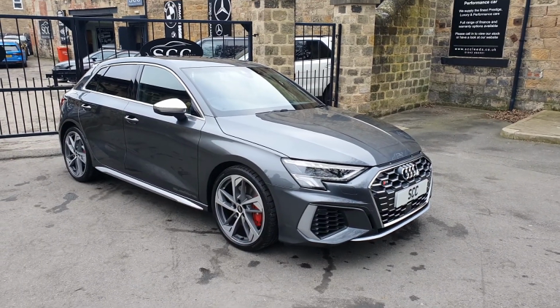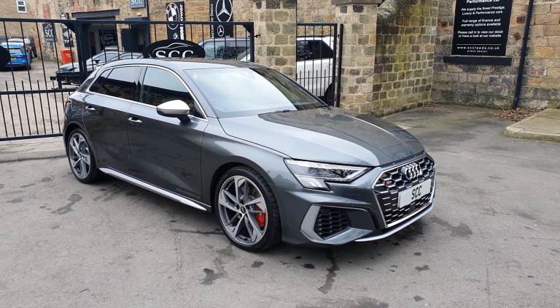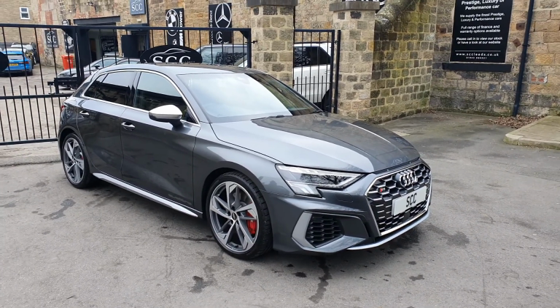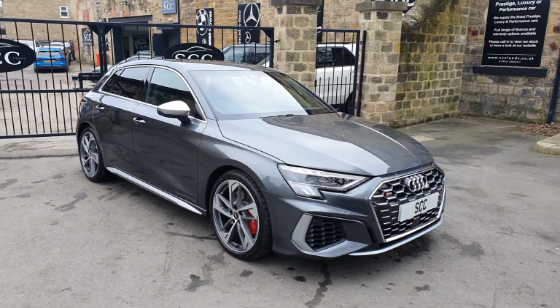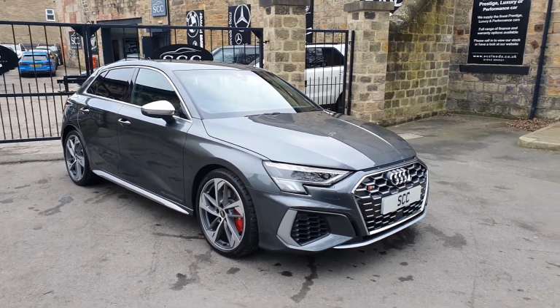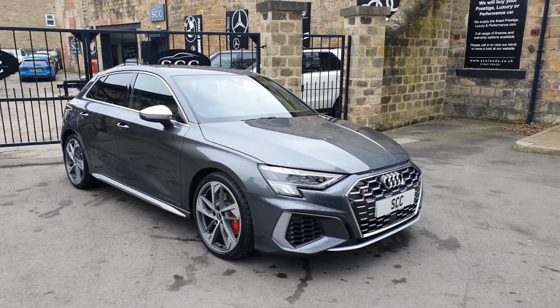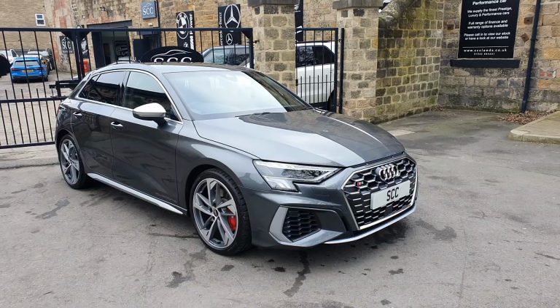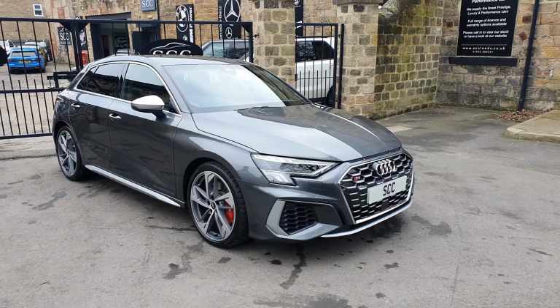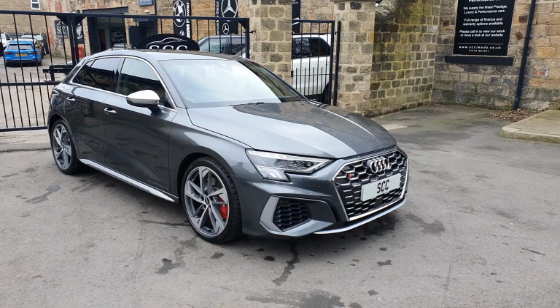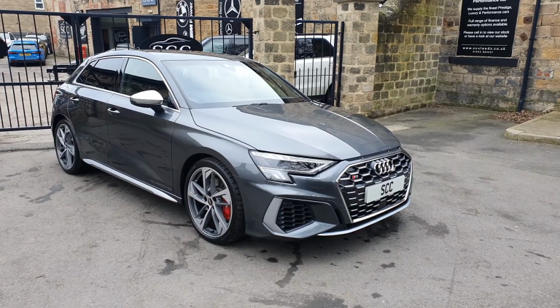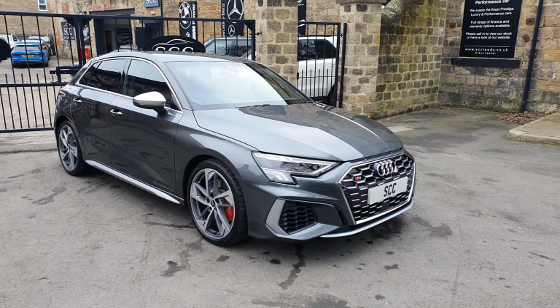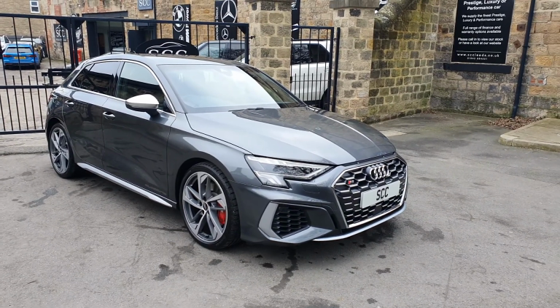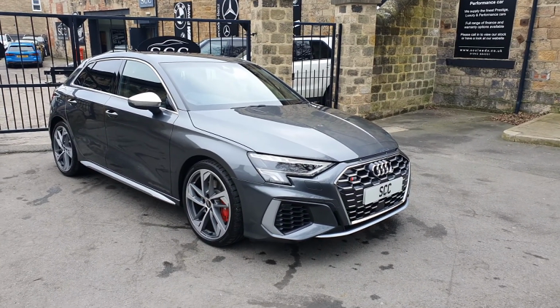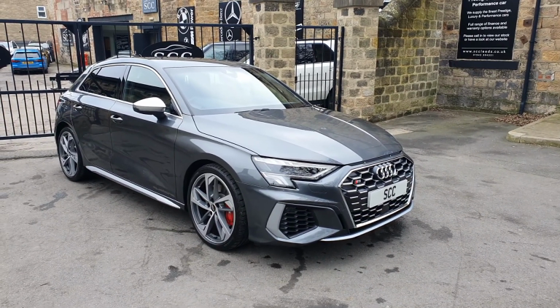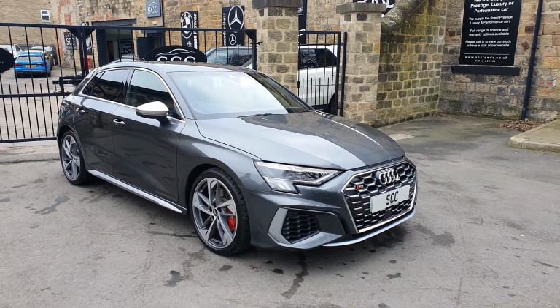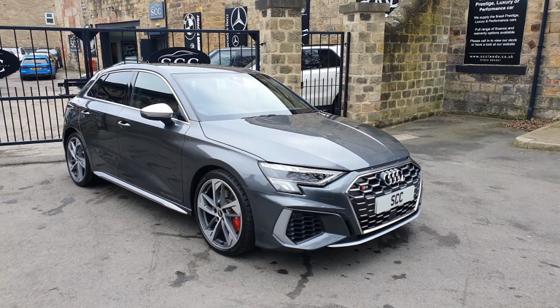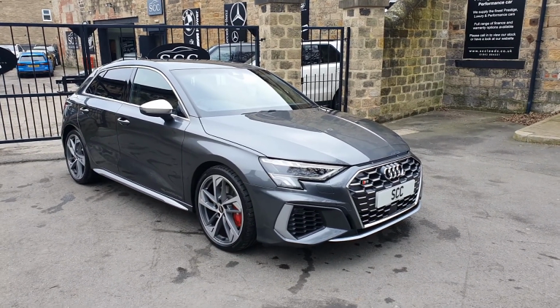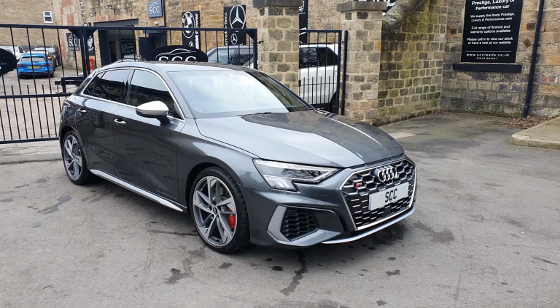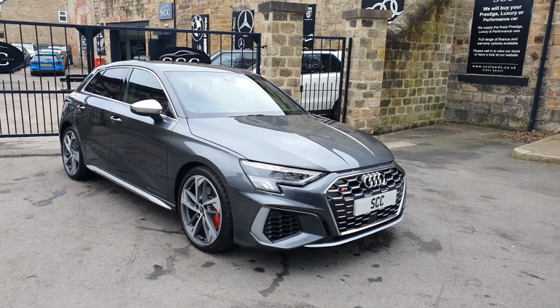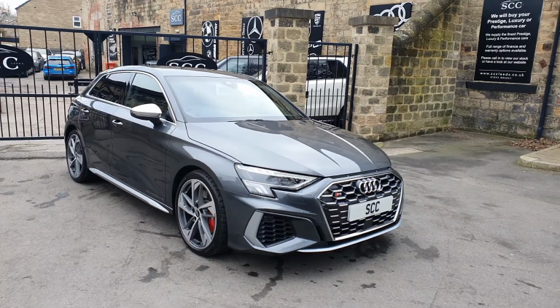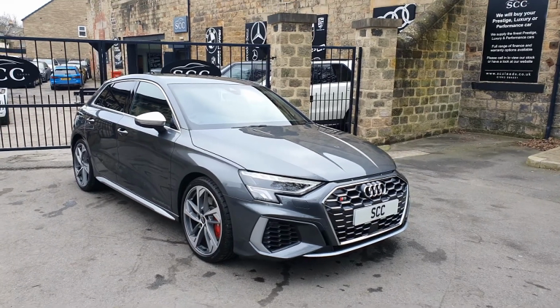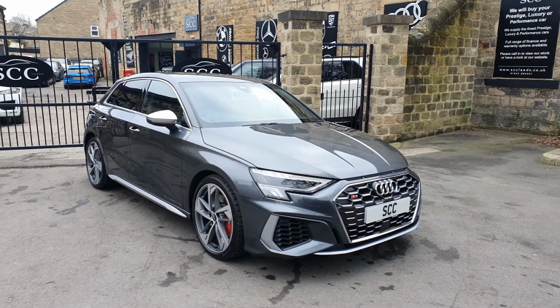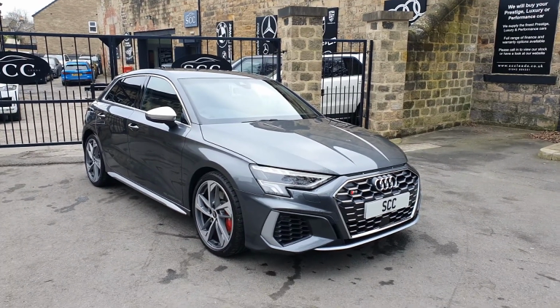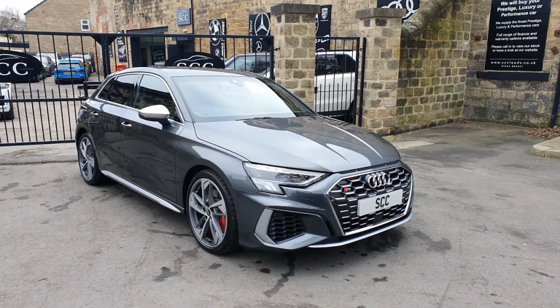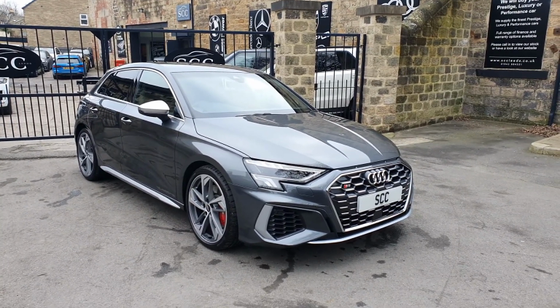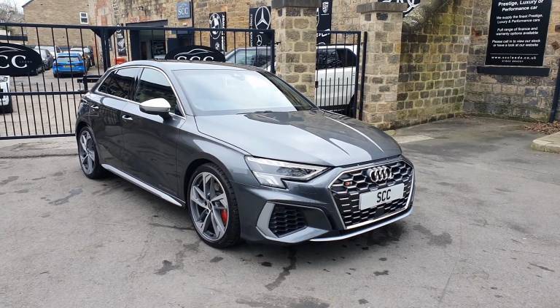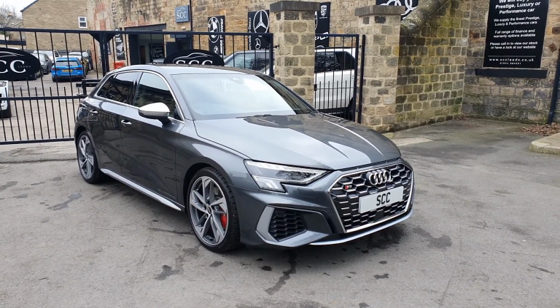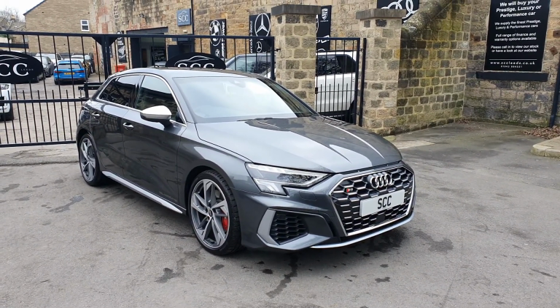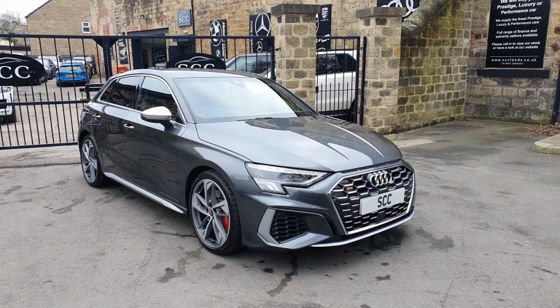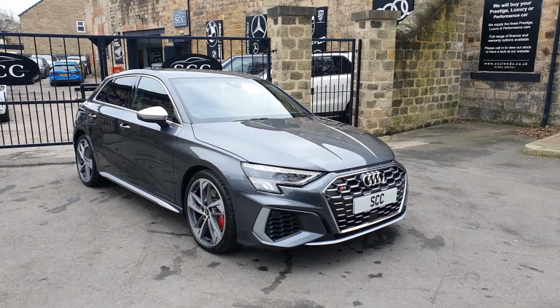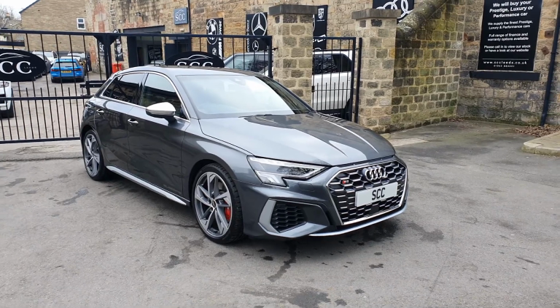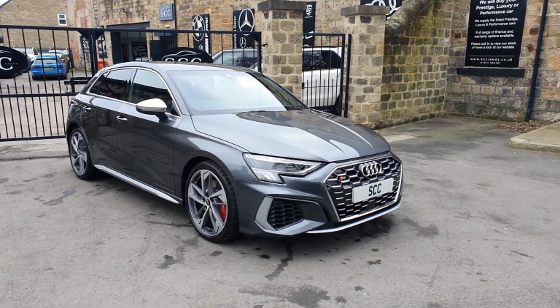Finished in — I think this is Daytona Grey, although there were some new colours released when they brought out these new ranges of Audis. It looks very, very similar to Daytona Grey, but Audi are quite picky about telling you exactly what colour the car is, so we'll go with Daytona Grey.